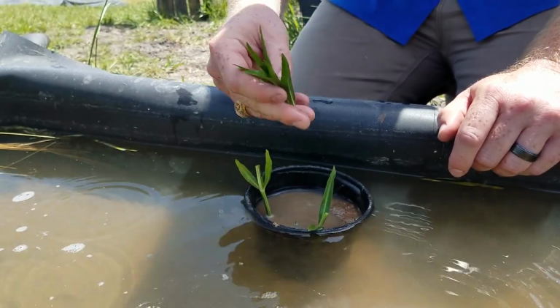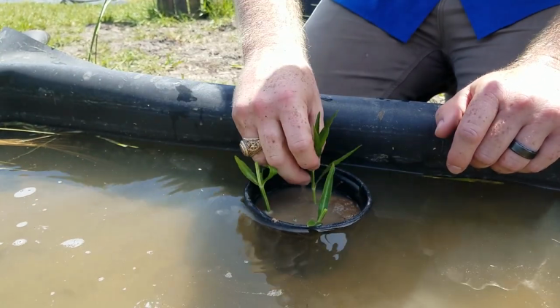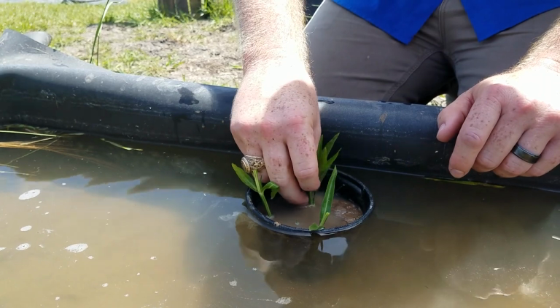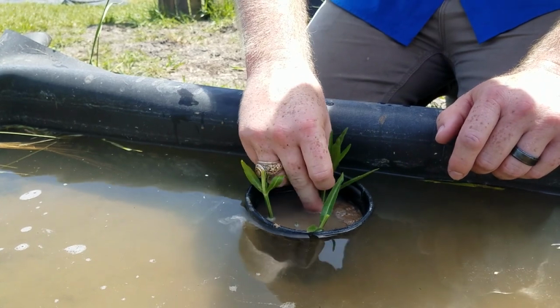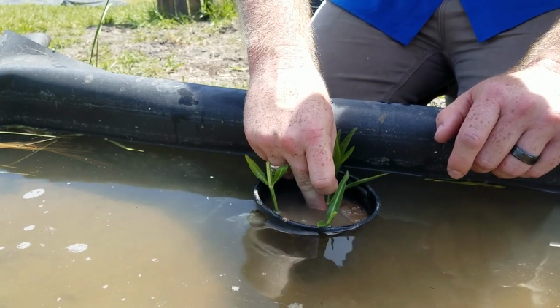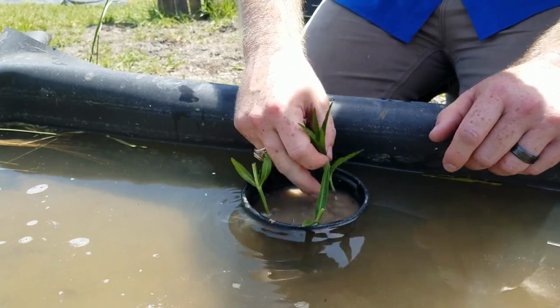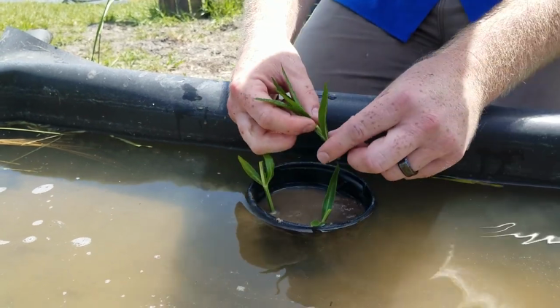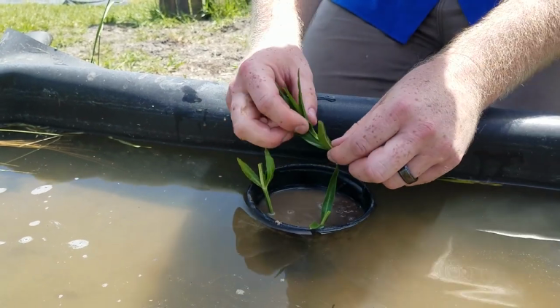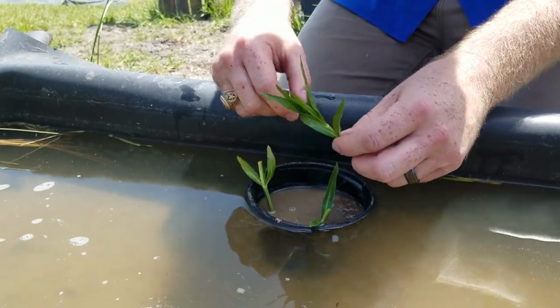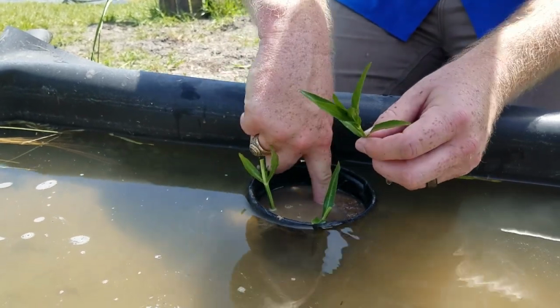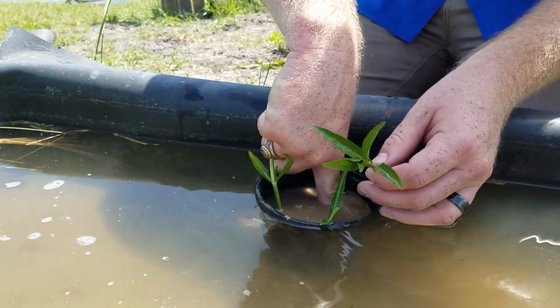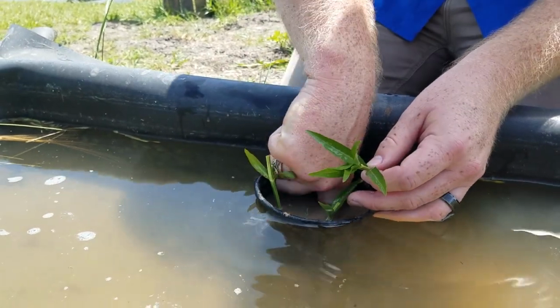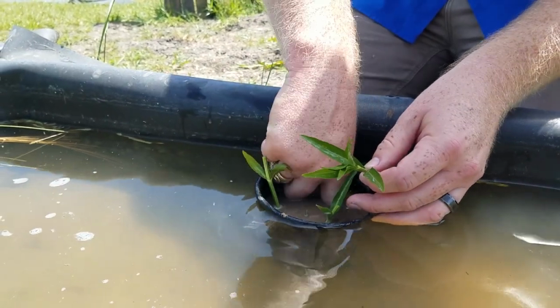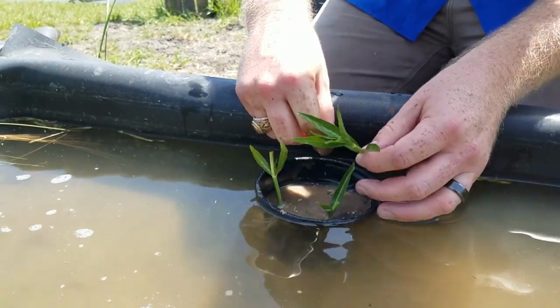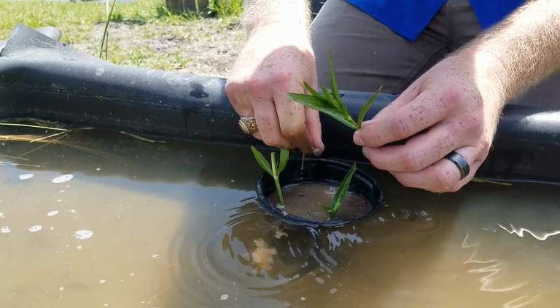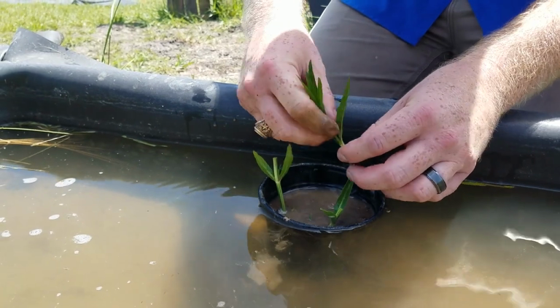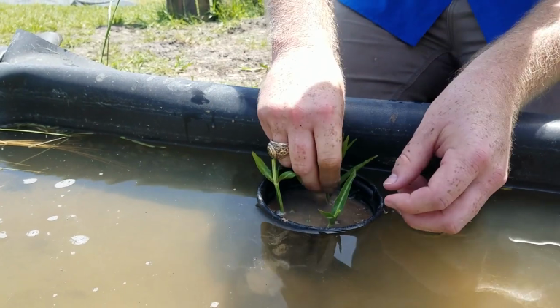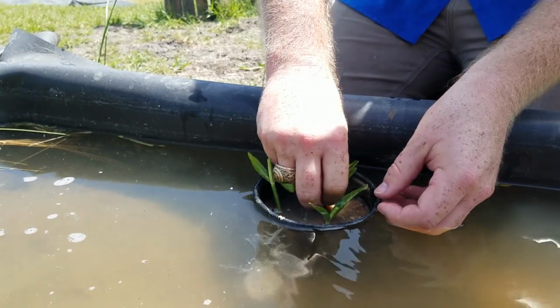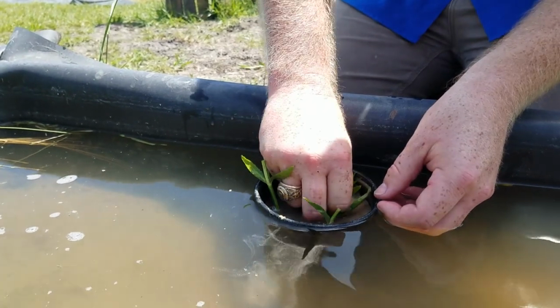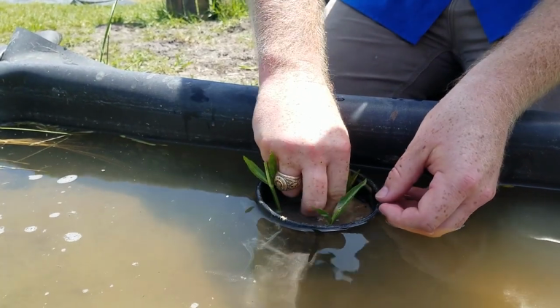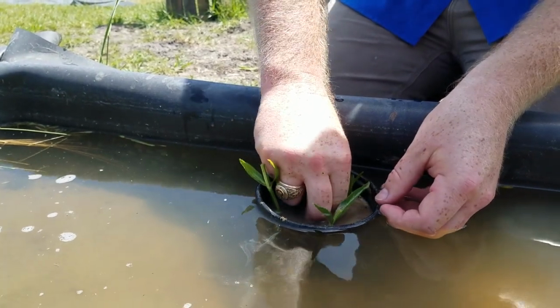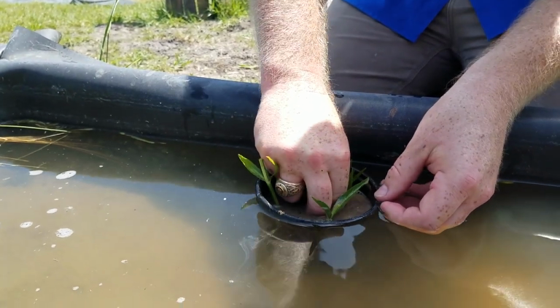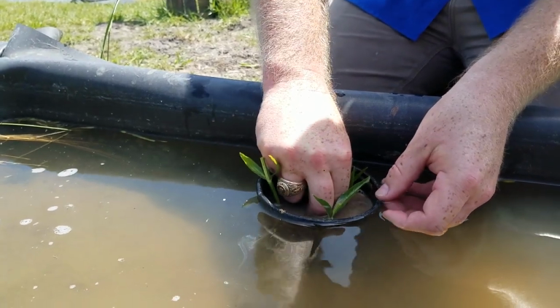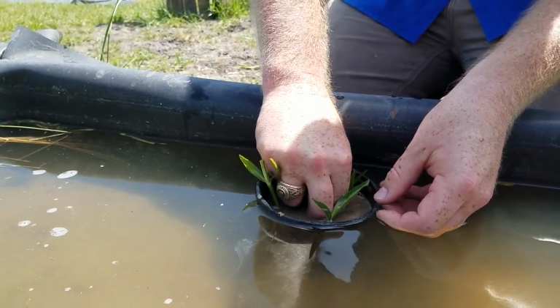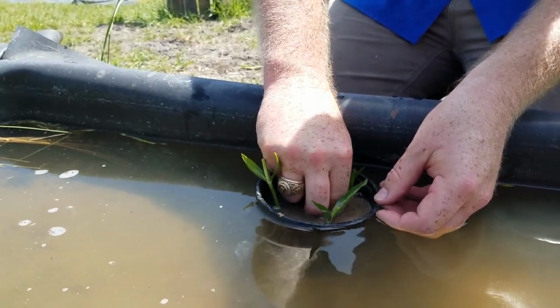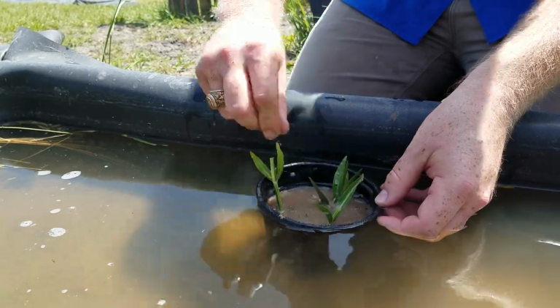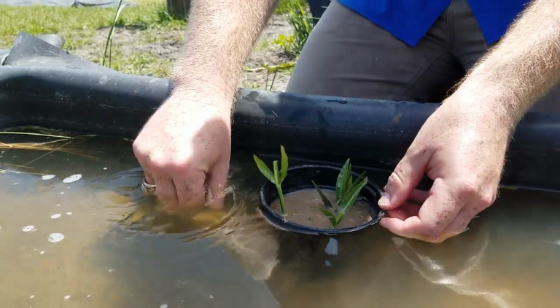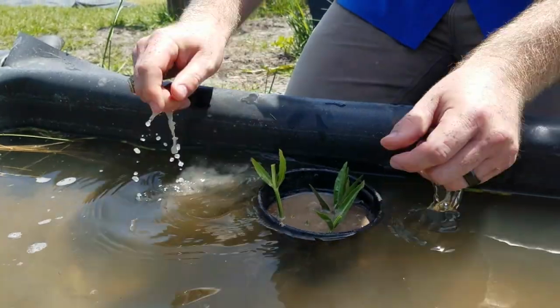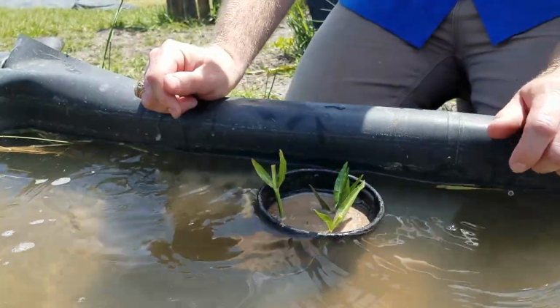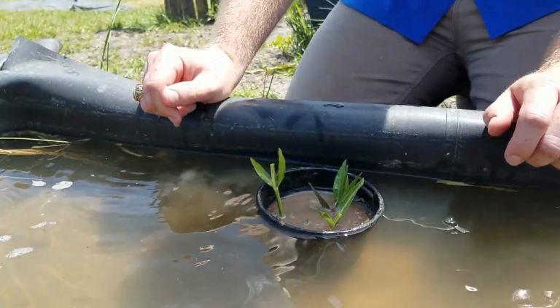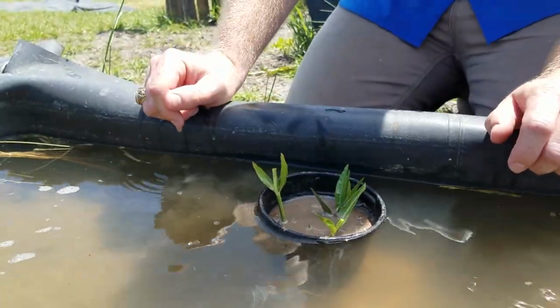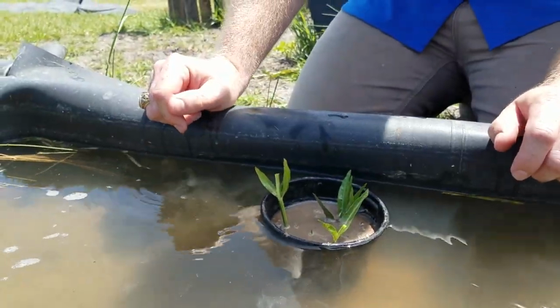We'll do that one more time with this last one. See how this stem is a little flimsy? It's not quite got enough force. So we'll dig a little hole, push that node down, pinch some of that clay together. And that's how we propagate American Water Willow.